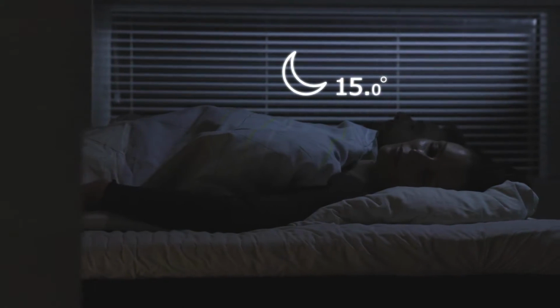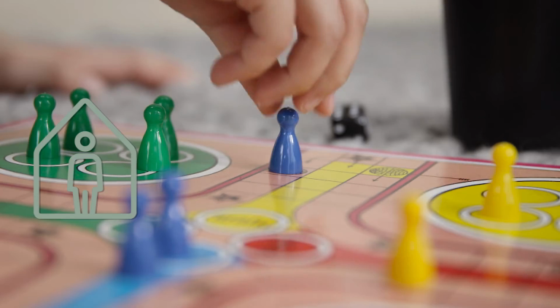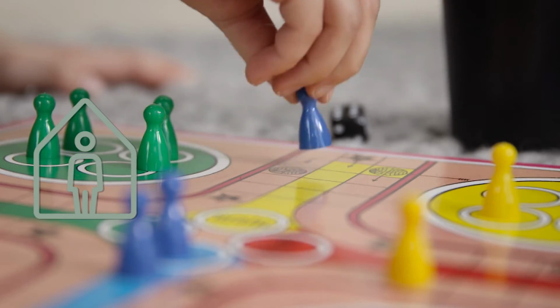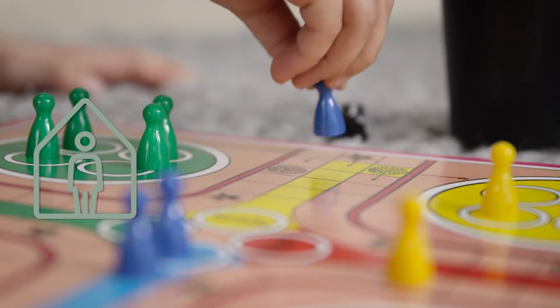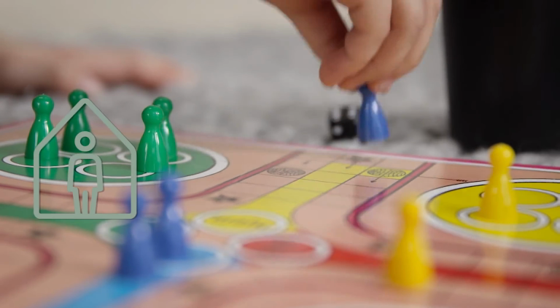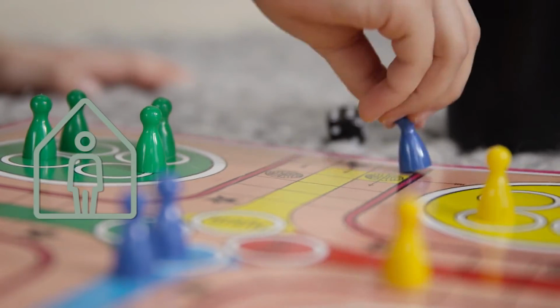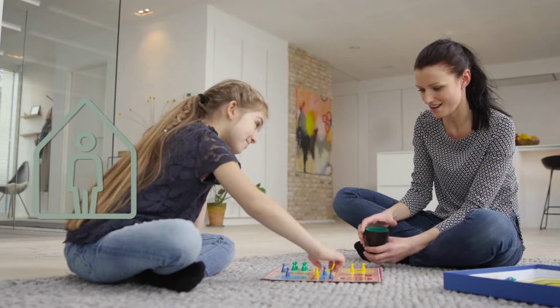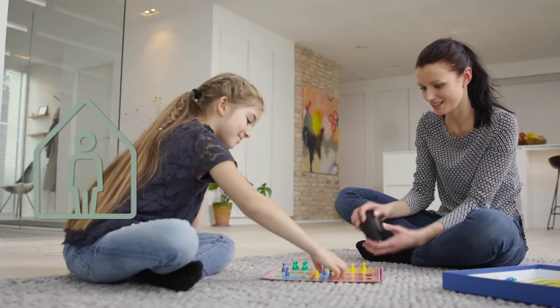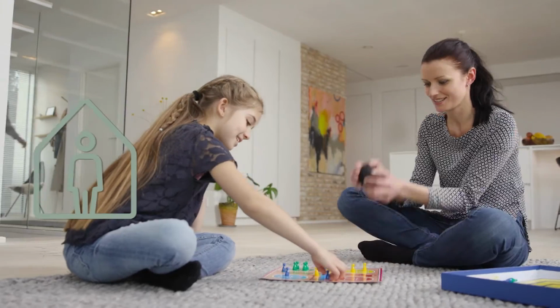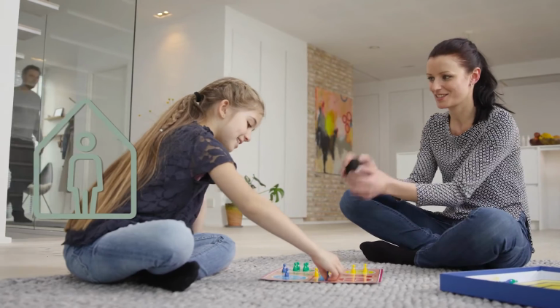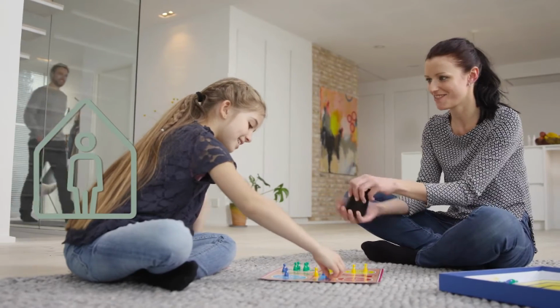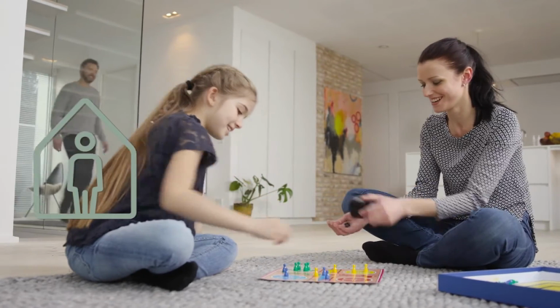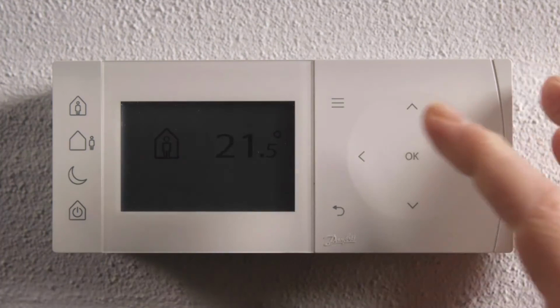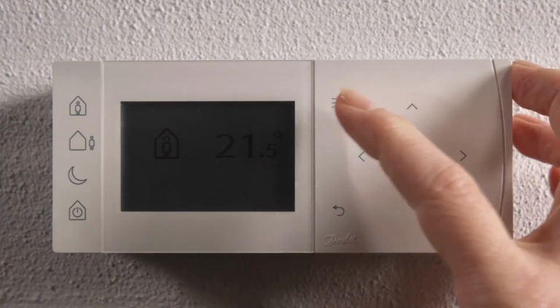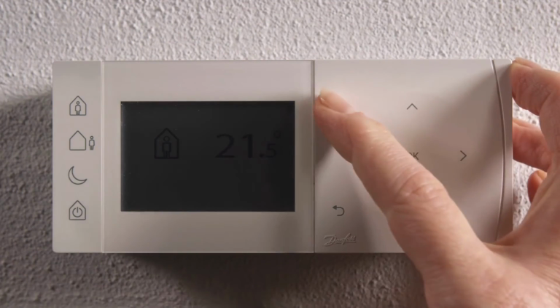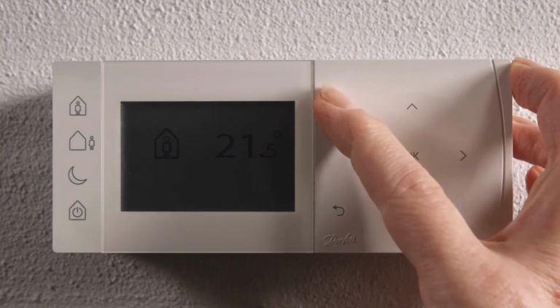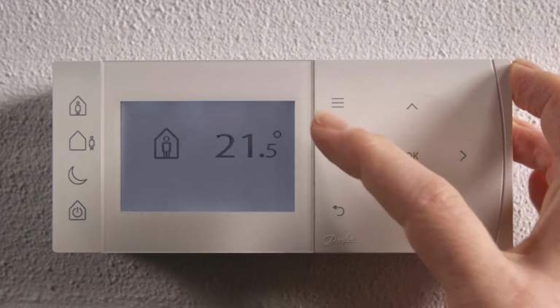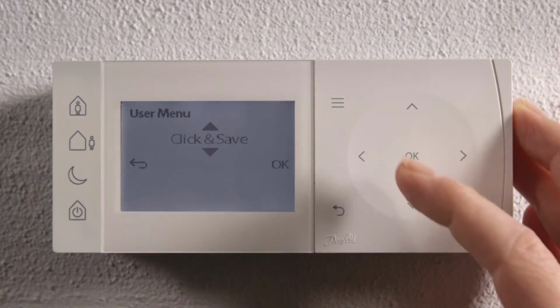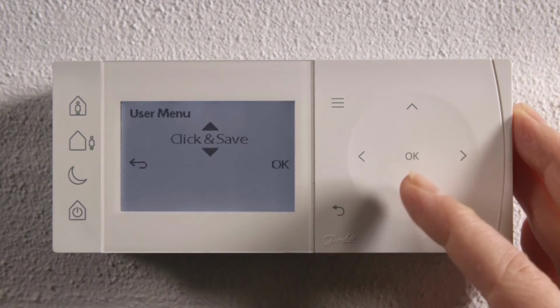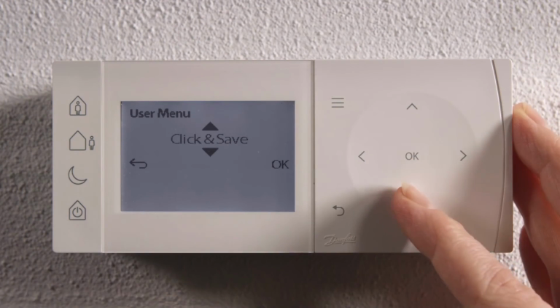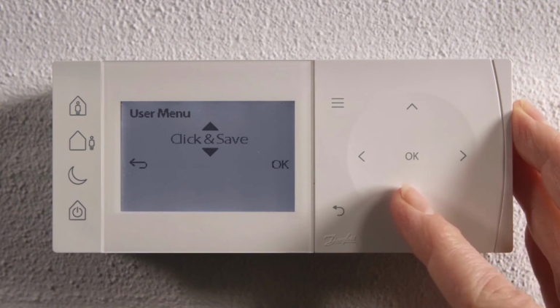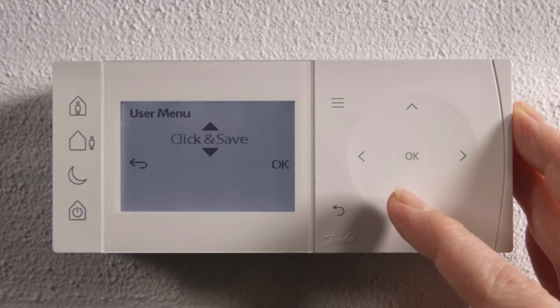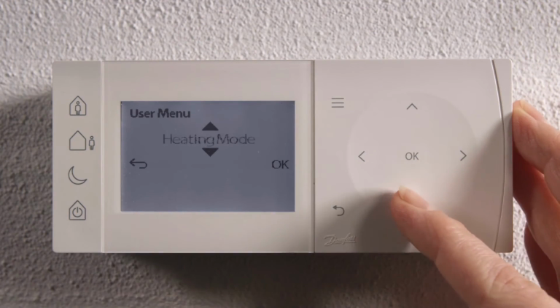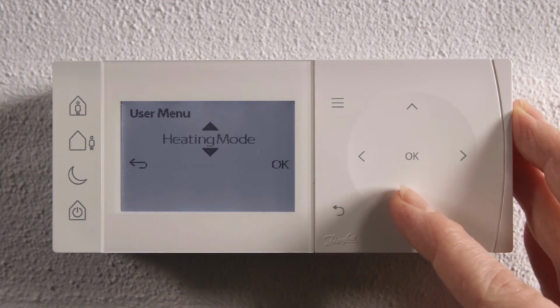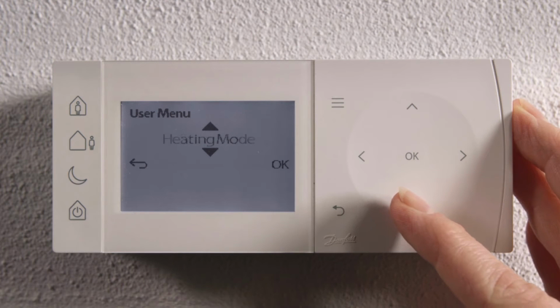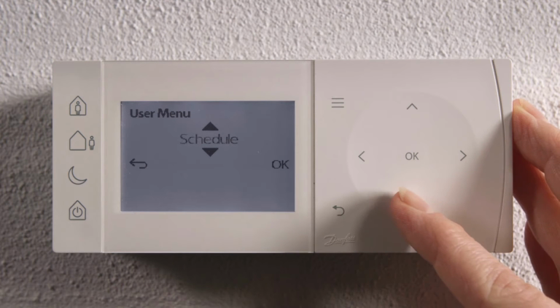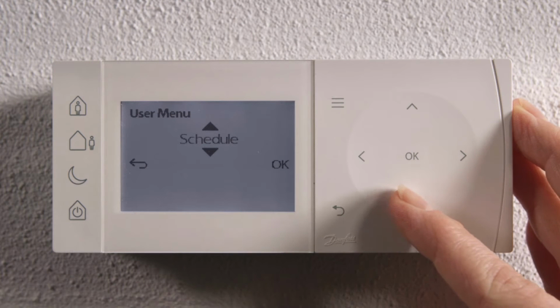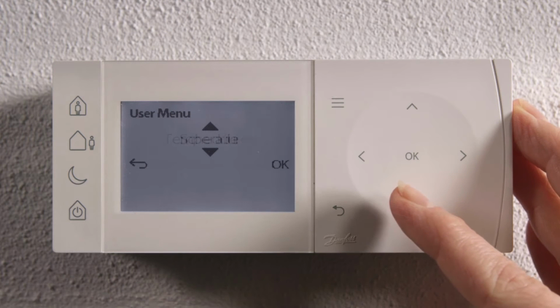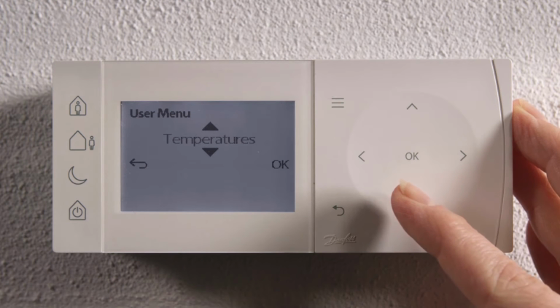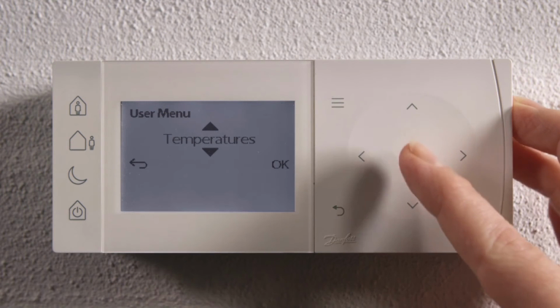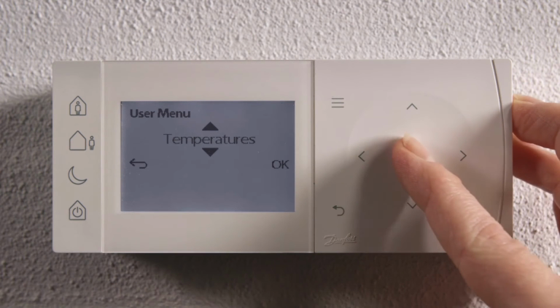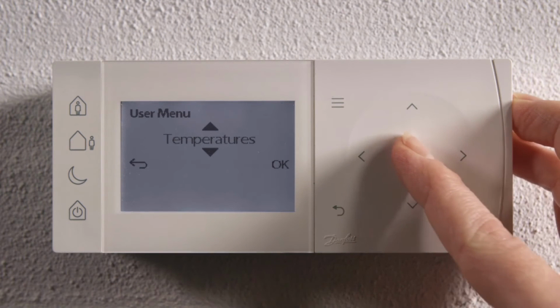If you want to change the temperature for a chosen period, you just activate the menu. Scroll down to Temperatures and press OK to select.